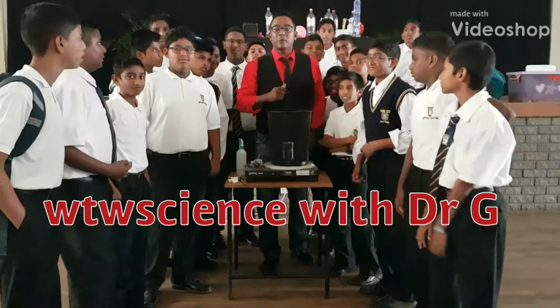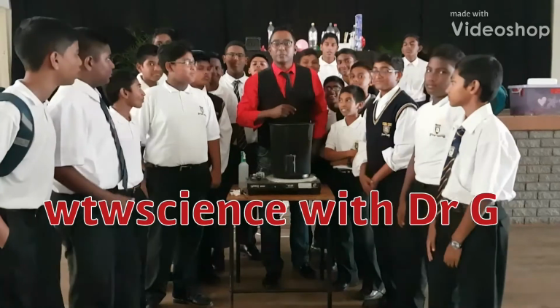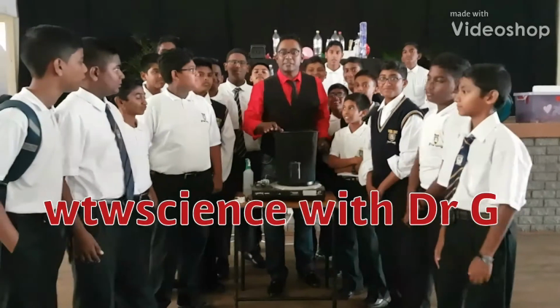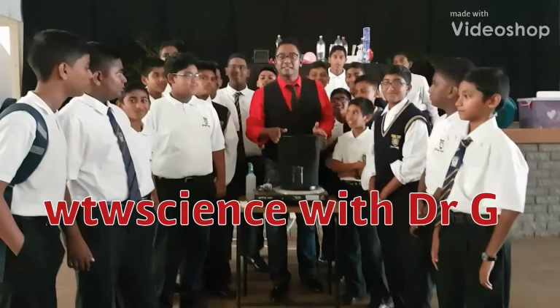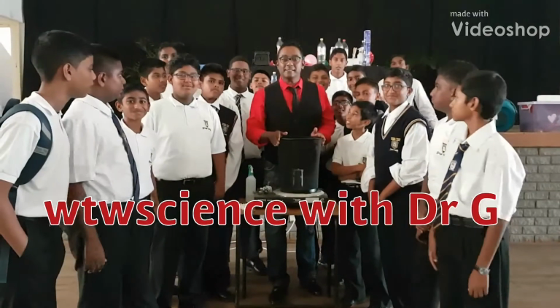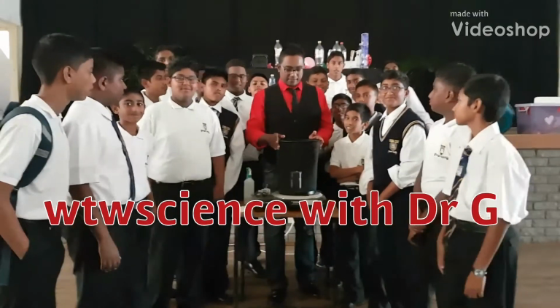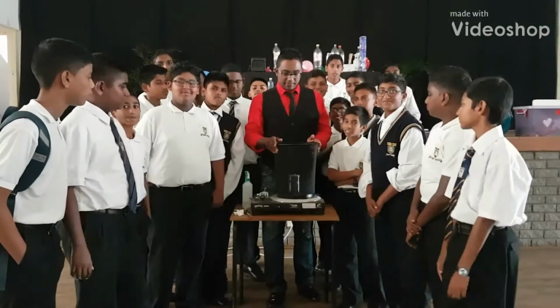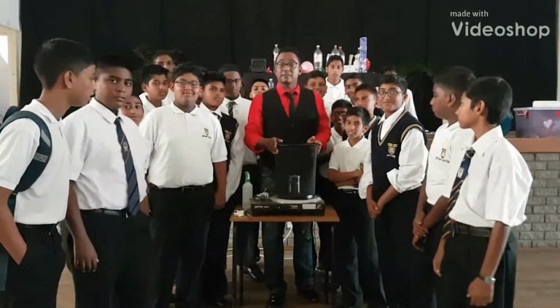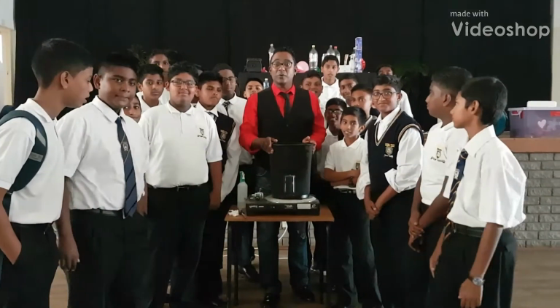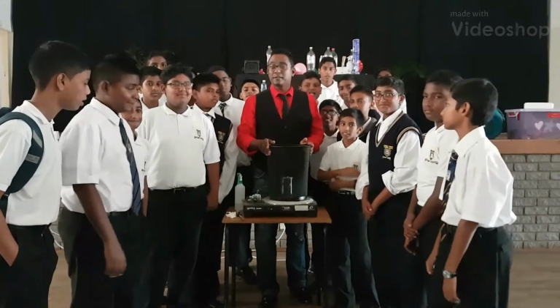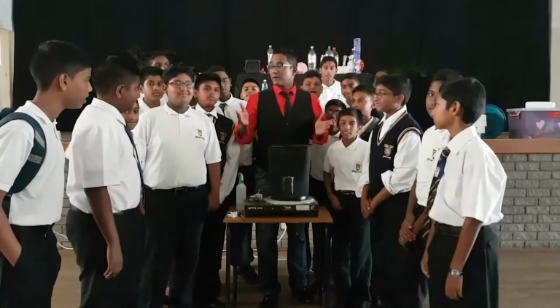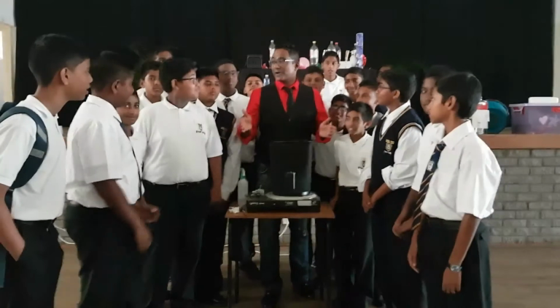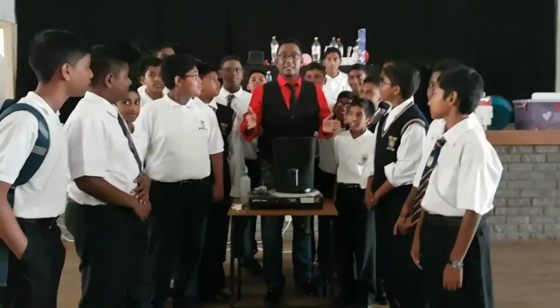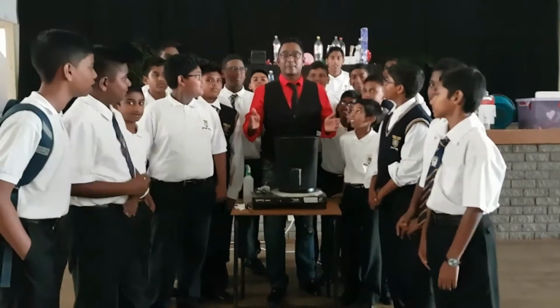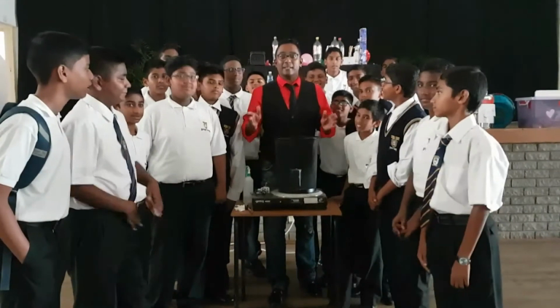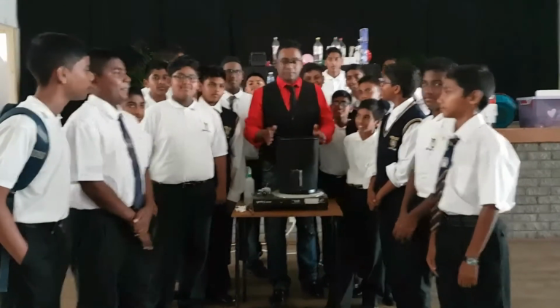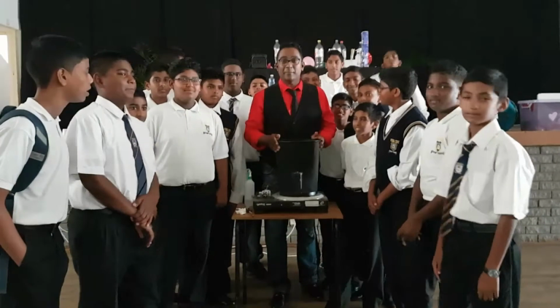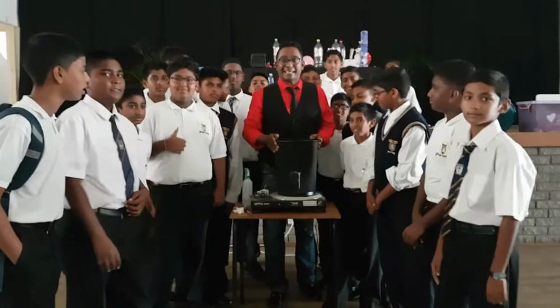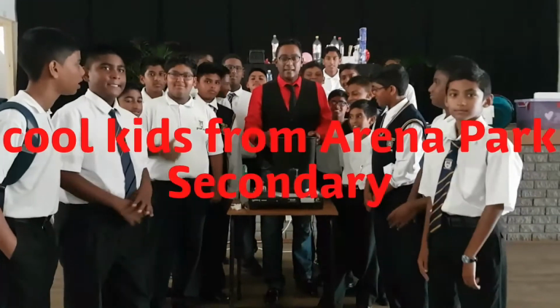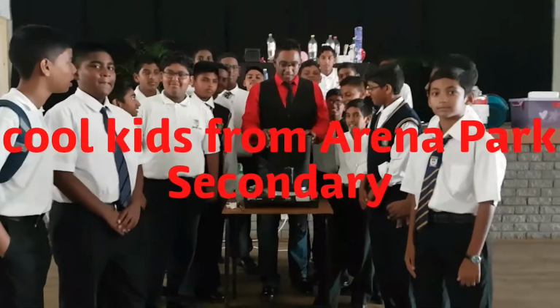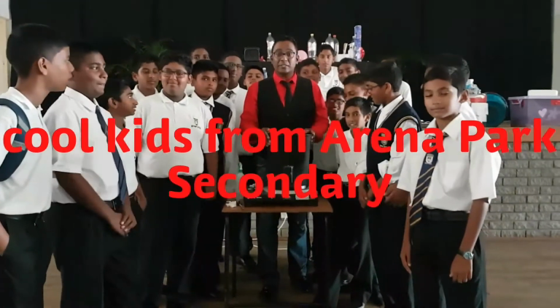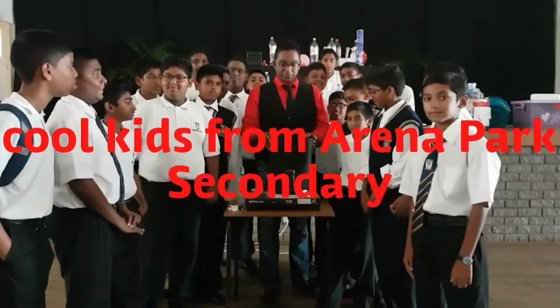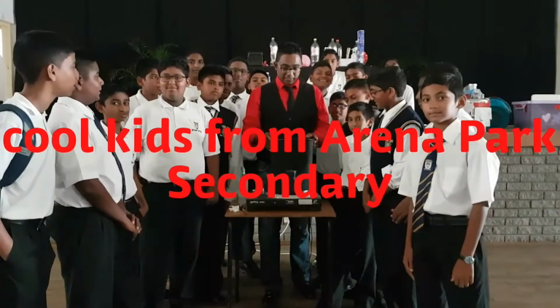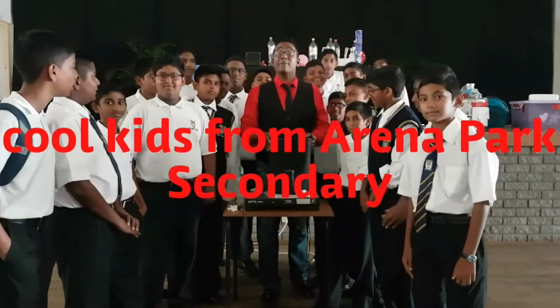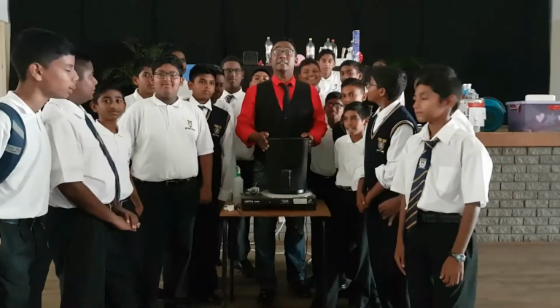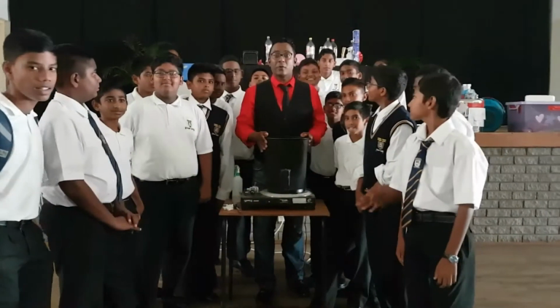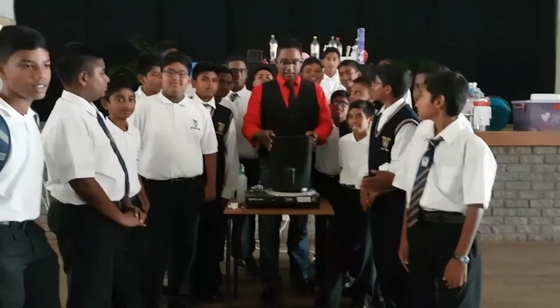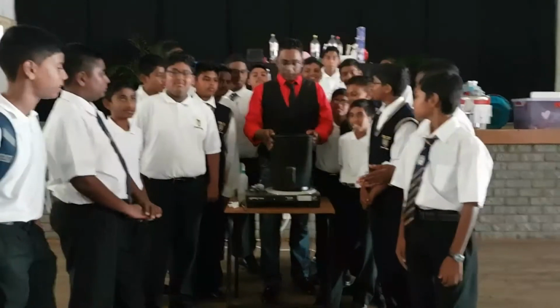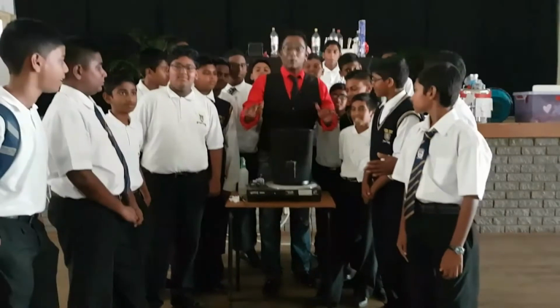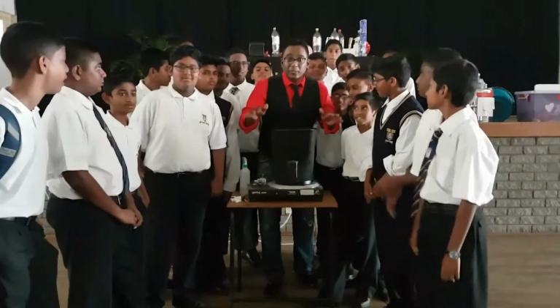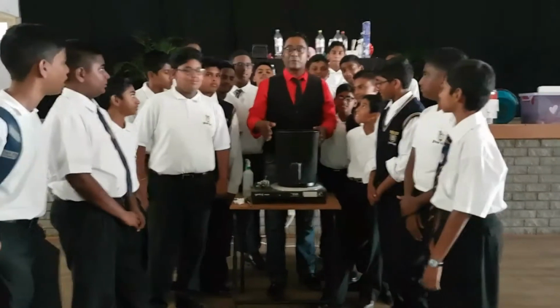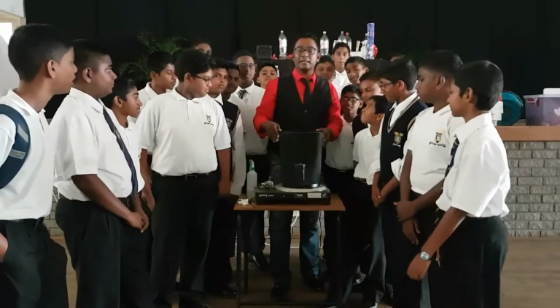Welcome to WTW Science. This is Dr. G with very enthusiastic grade 8 learners from Marina Park Secondary, and today we want to introduce the concept of a fire tornado. We're going to use some old-school equipment over here.